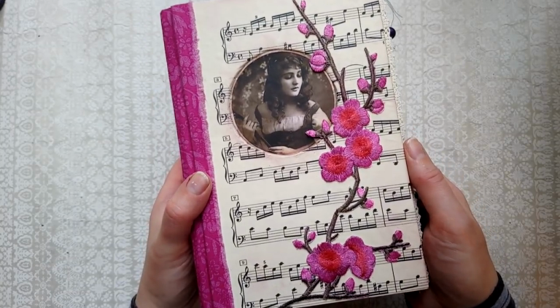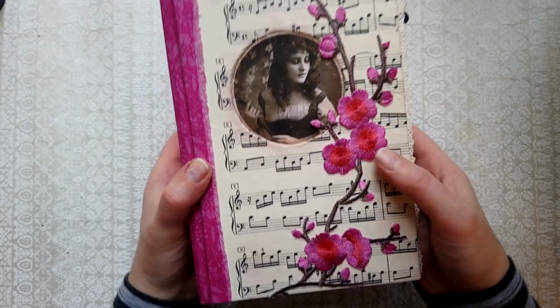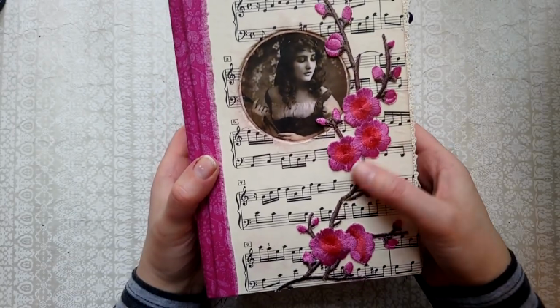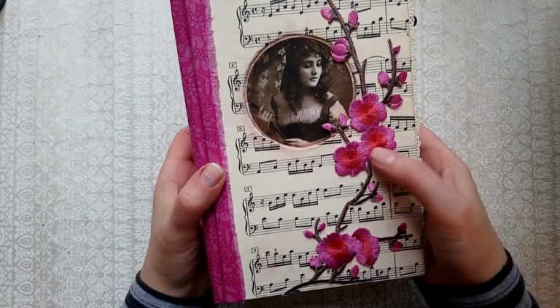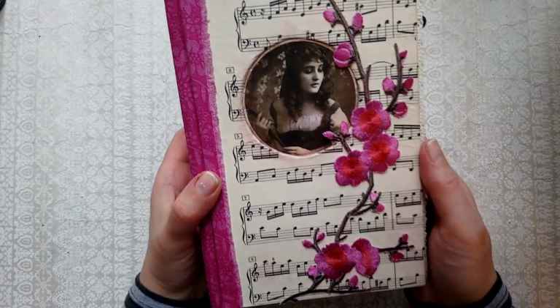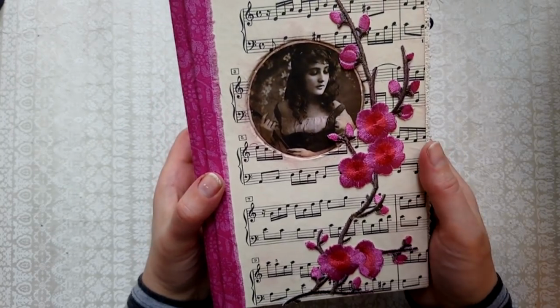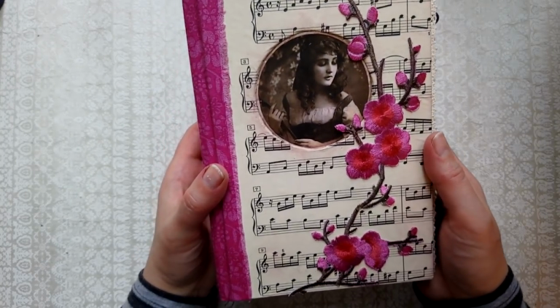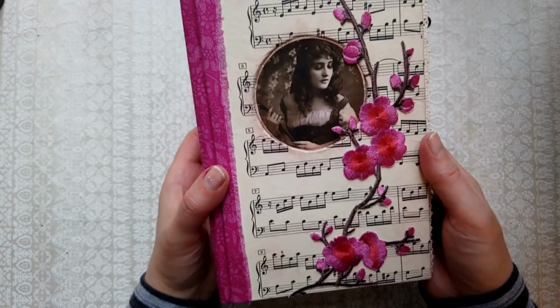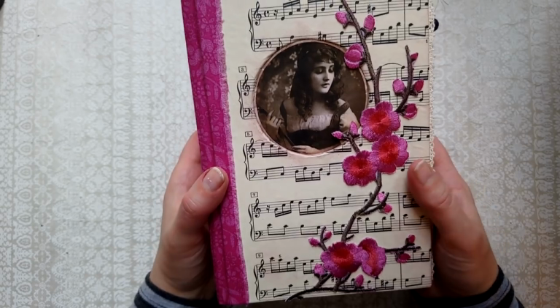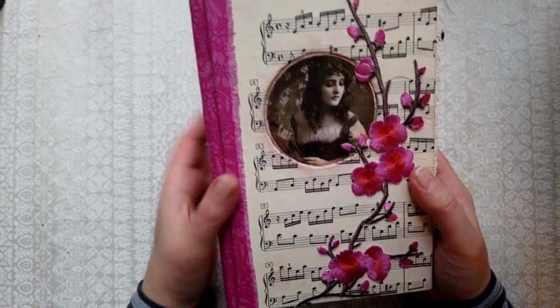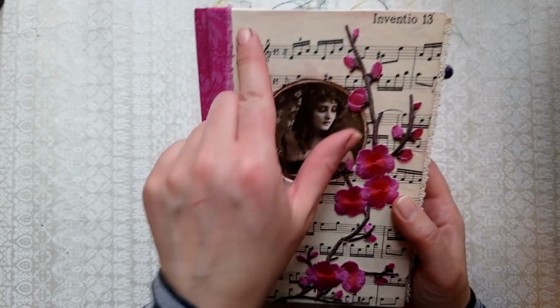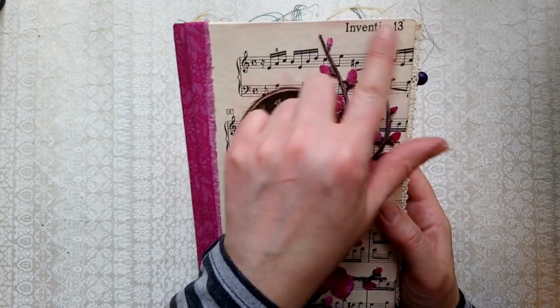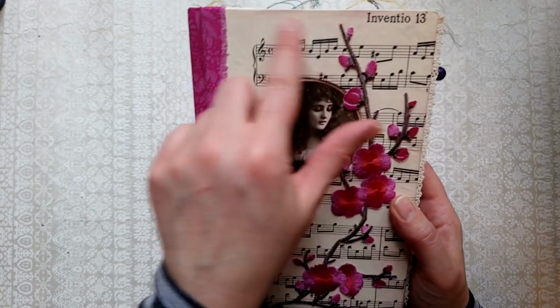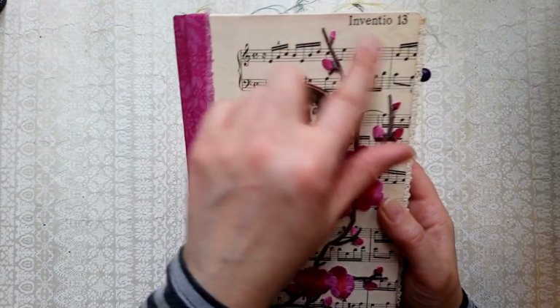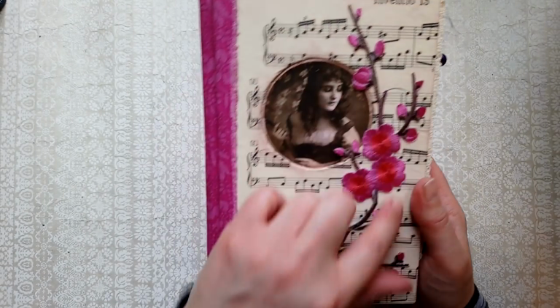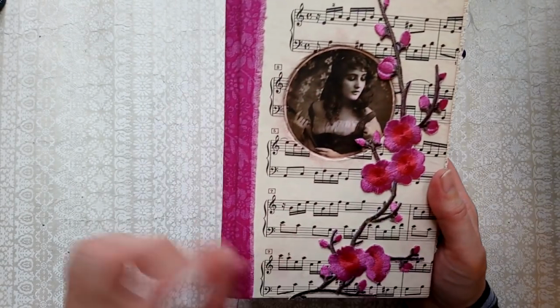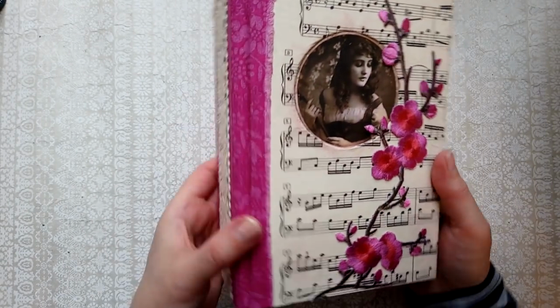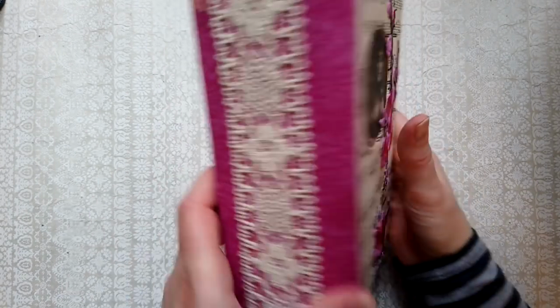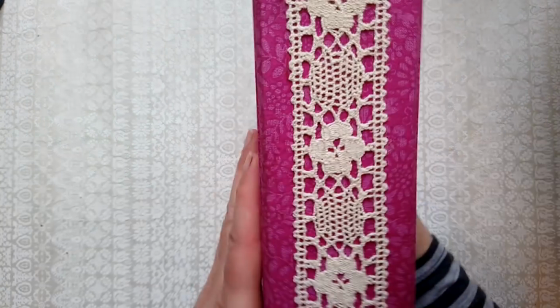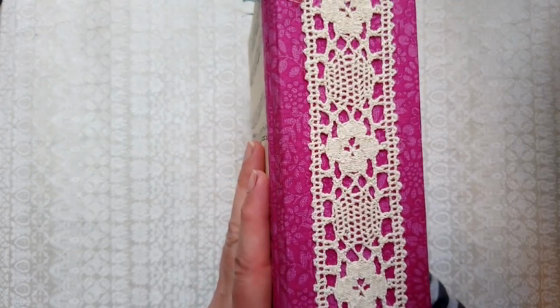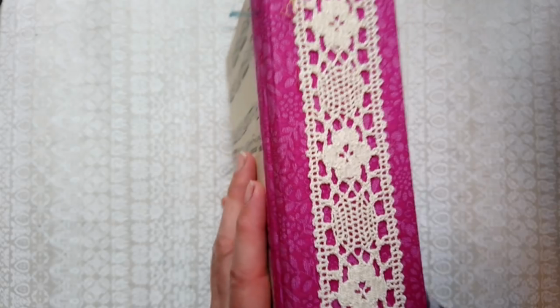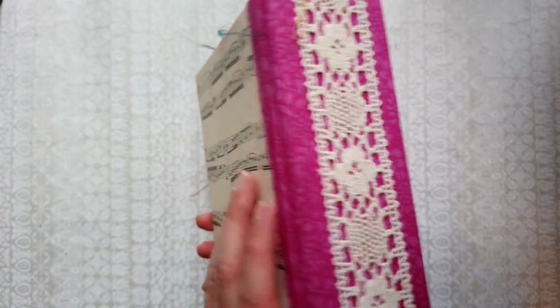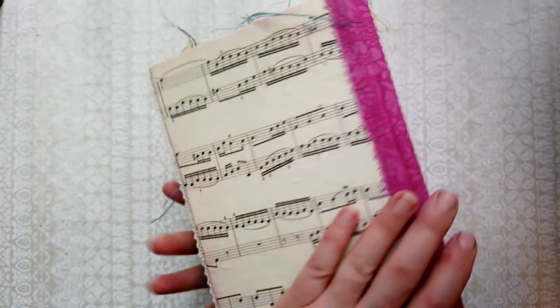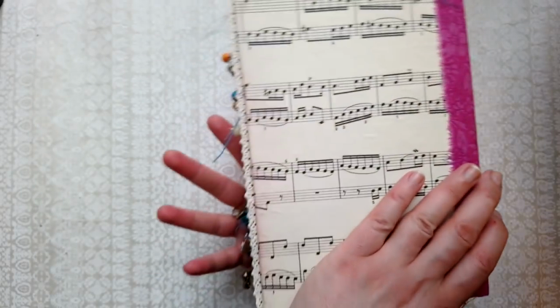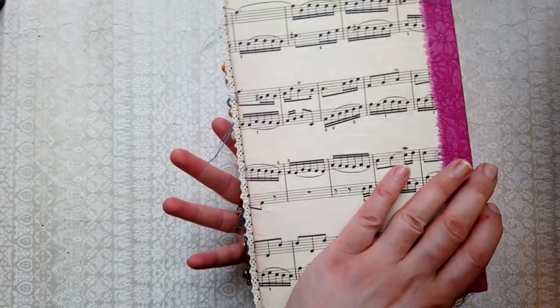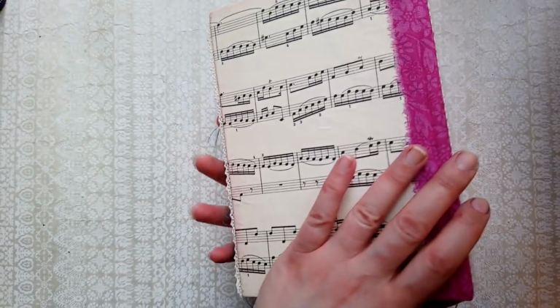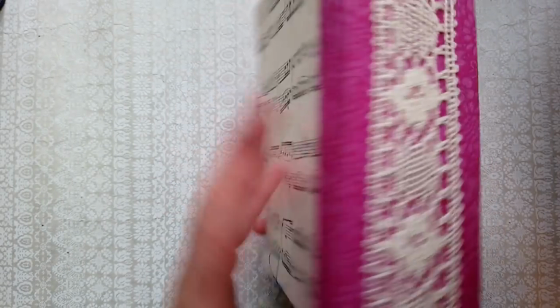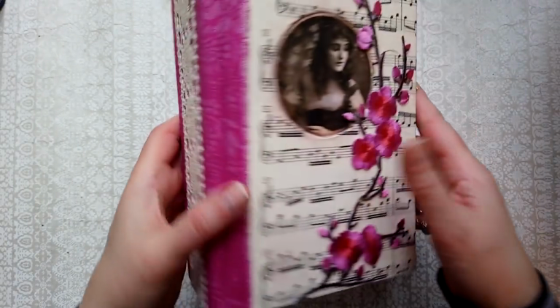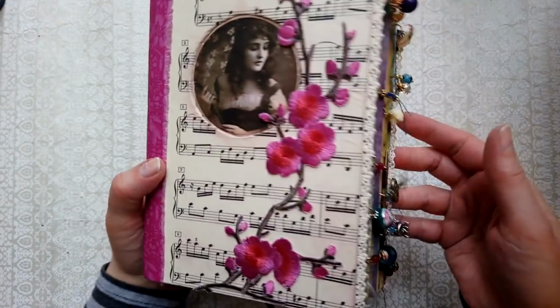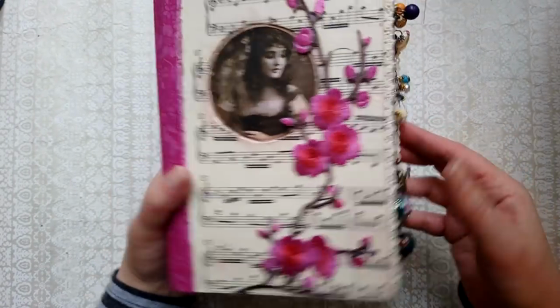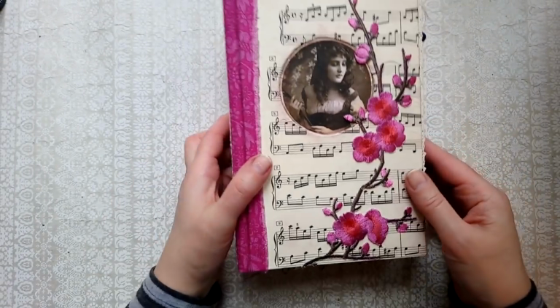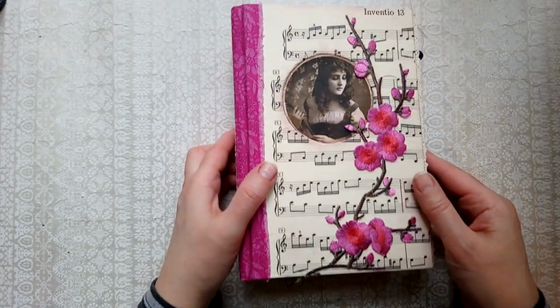I've just inked over it and added just a little bit of pink around the edges. That's the spine and that's the back.